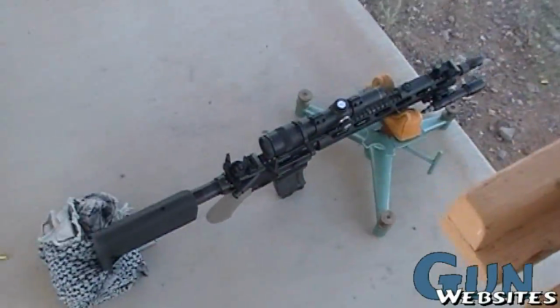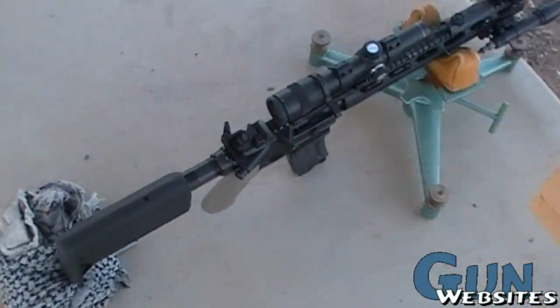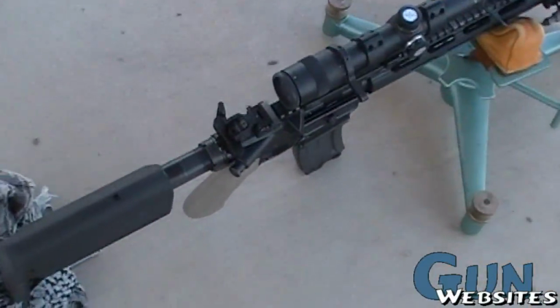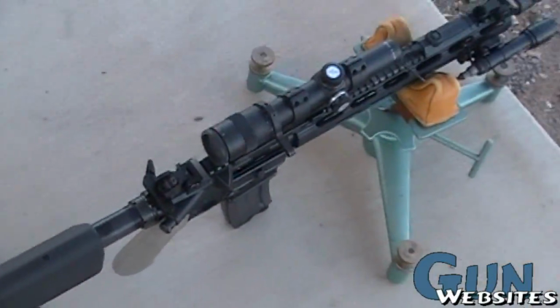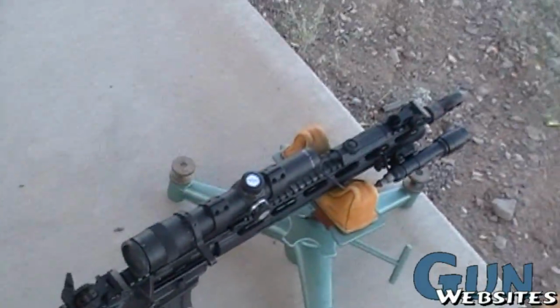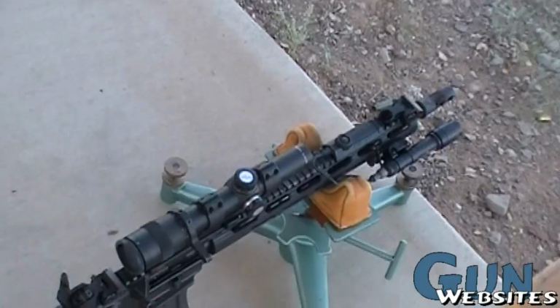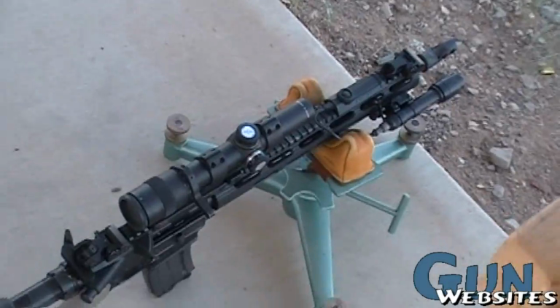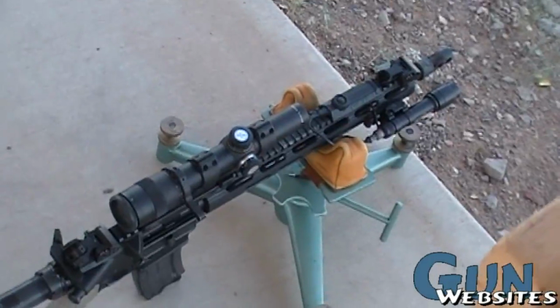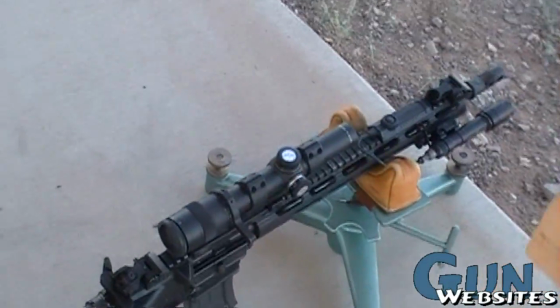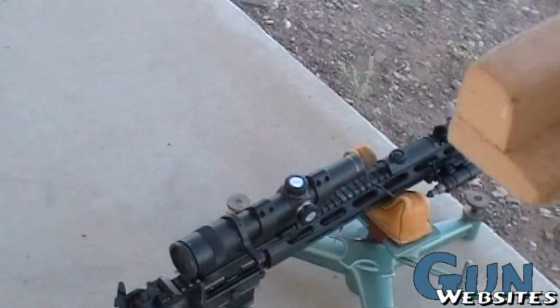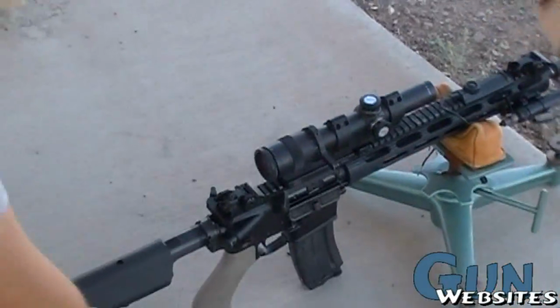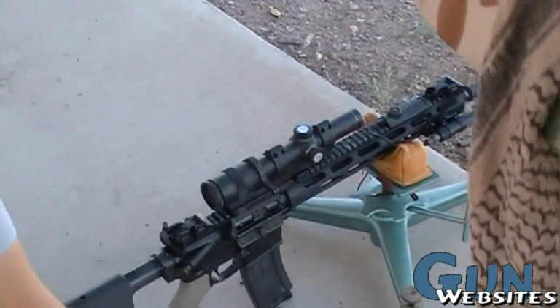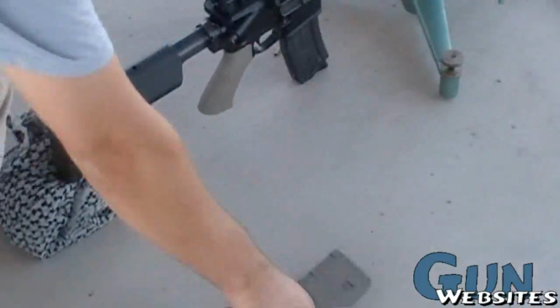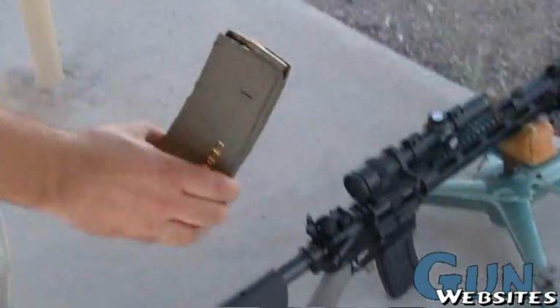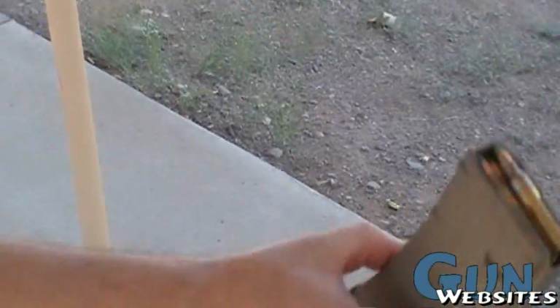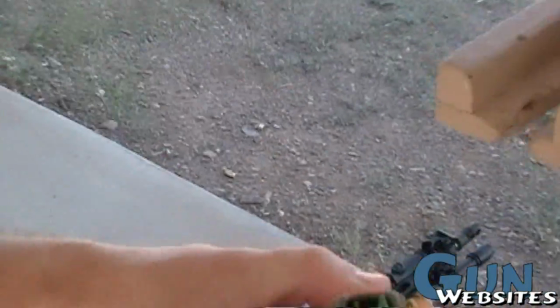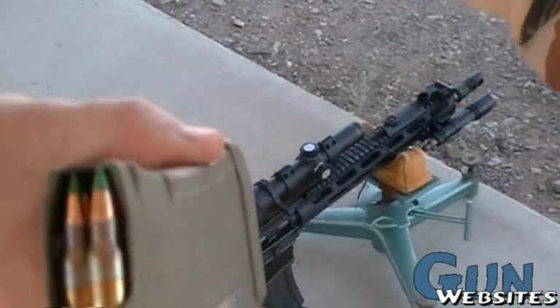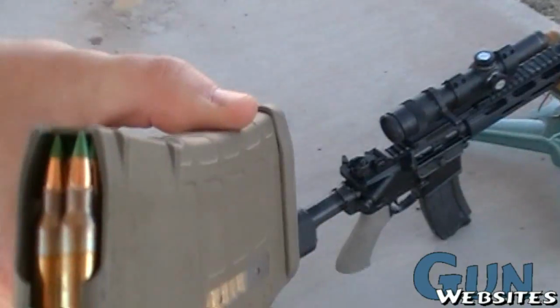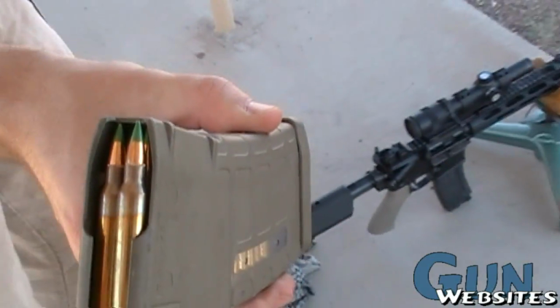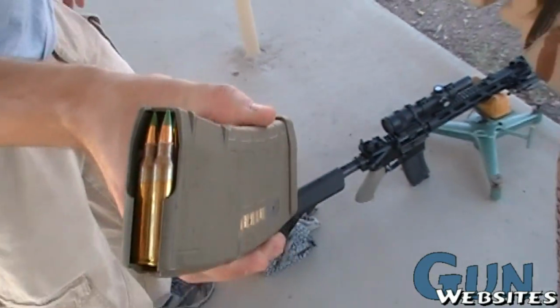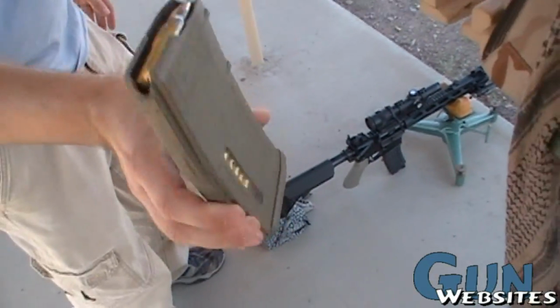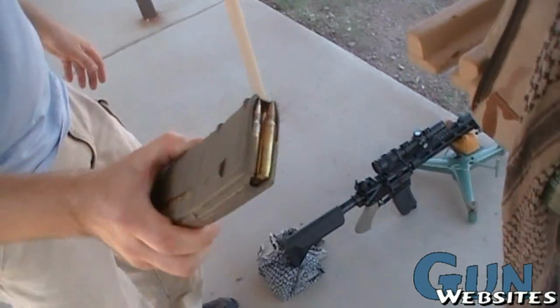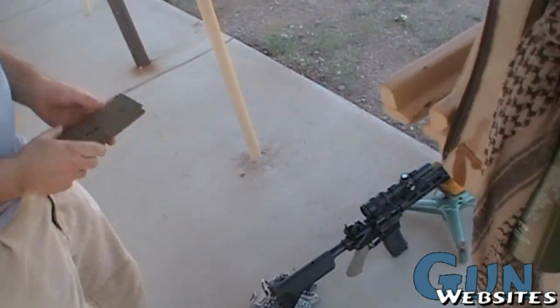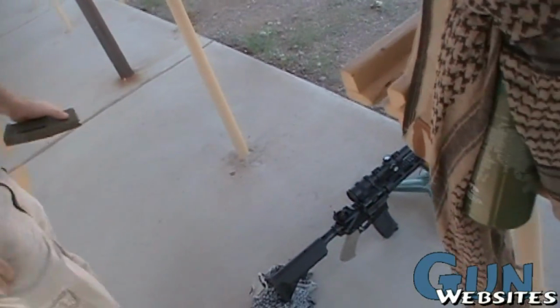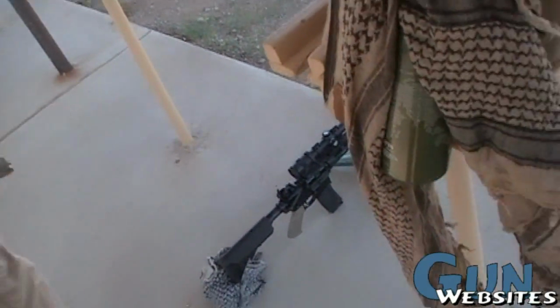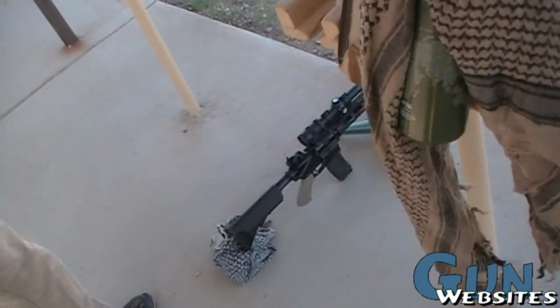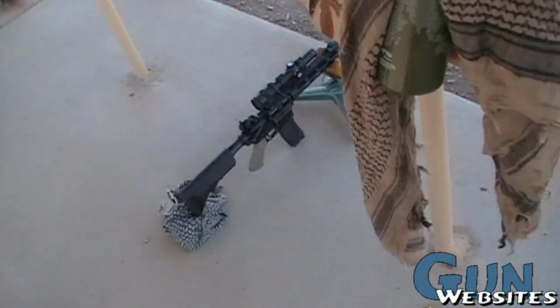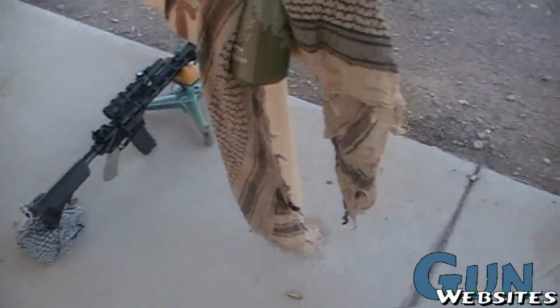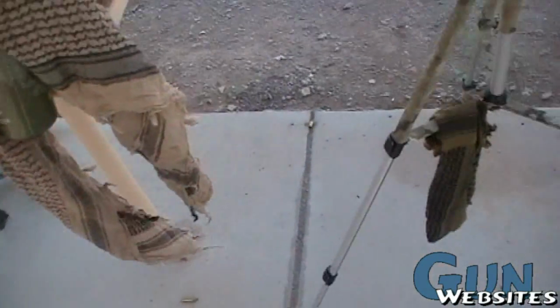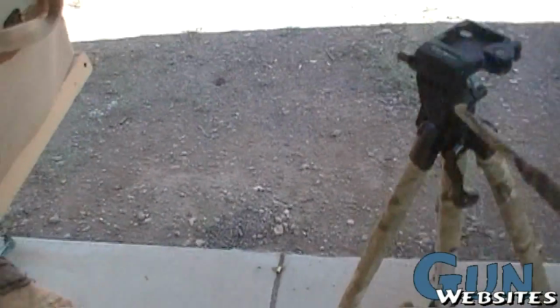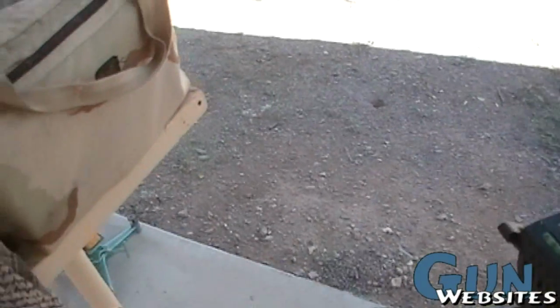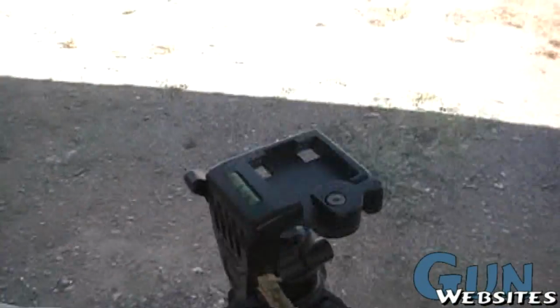Are you shooting 5.45 out of this? No, this is a 5.56 — just good old Korean 62 grain. Is that what we just bought from PMC? That 8.55? Yeah.